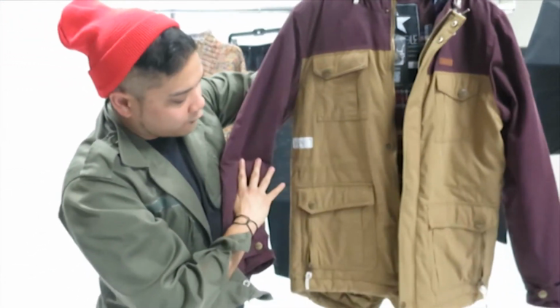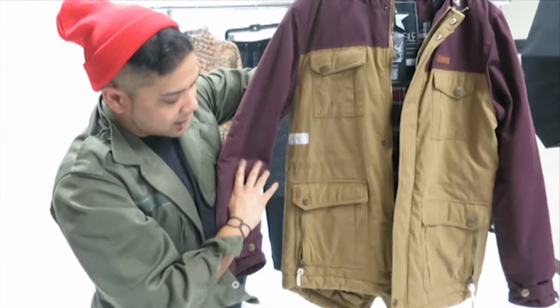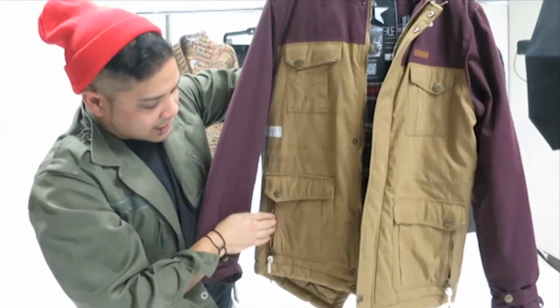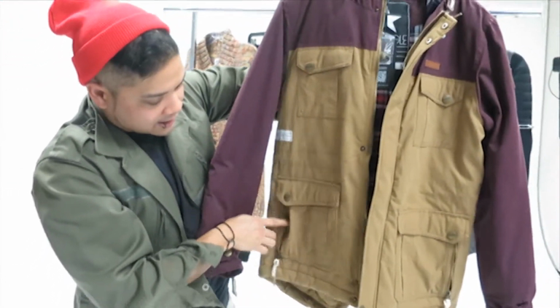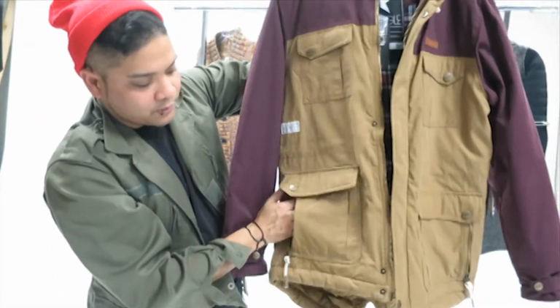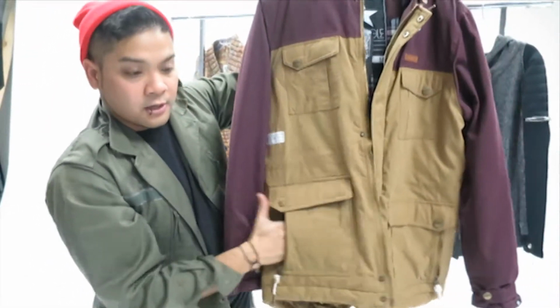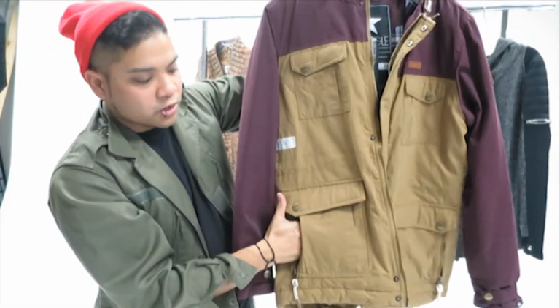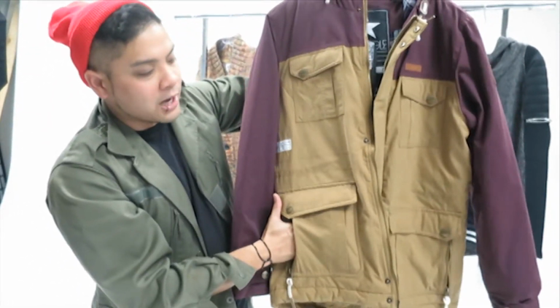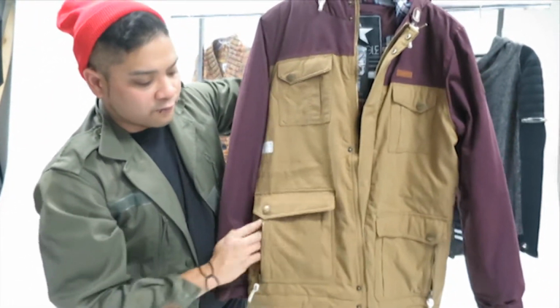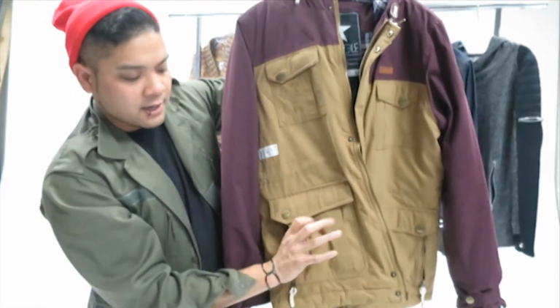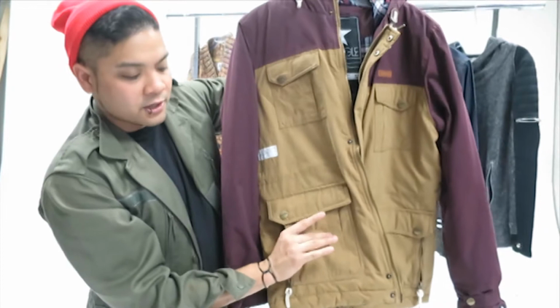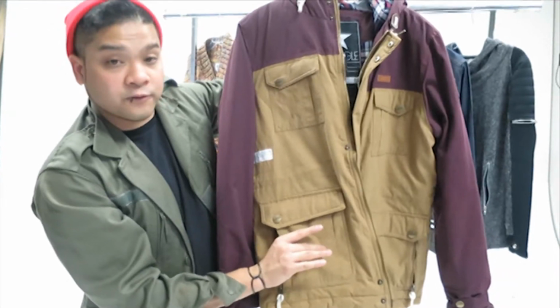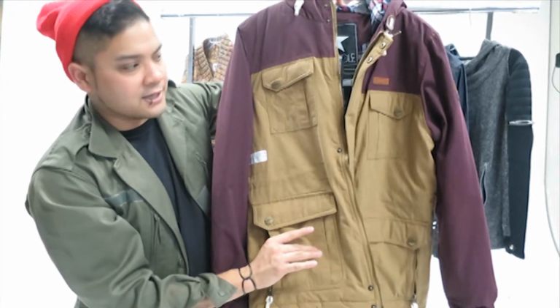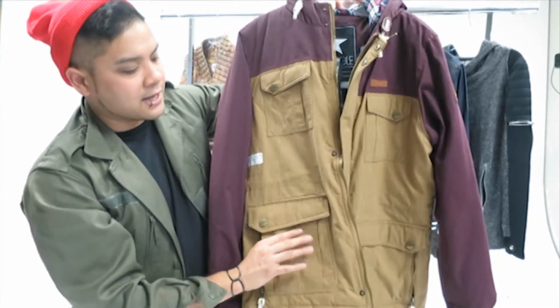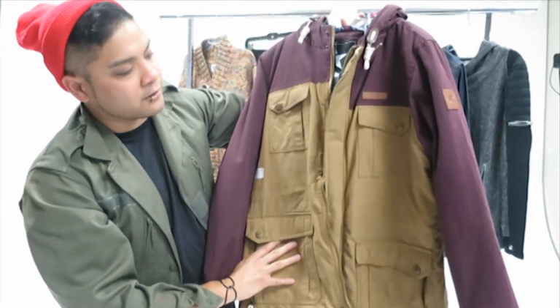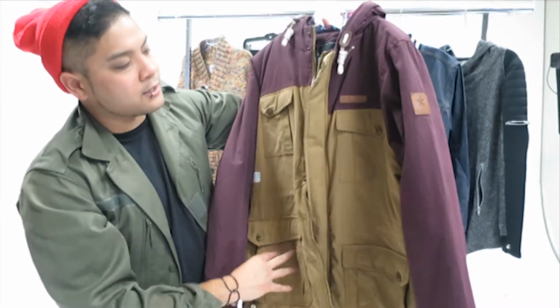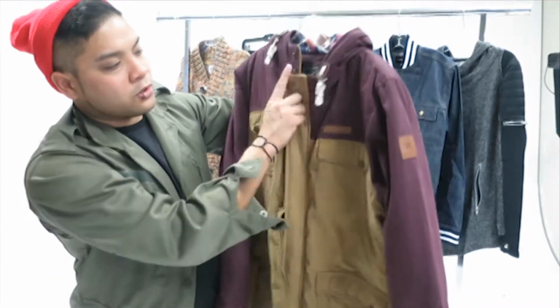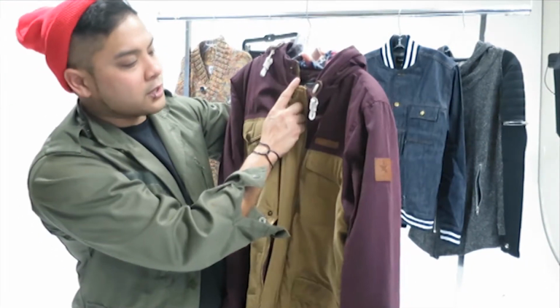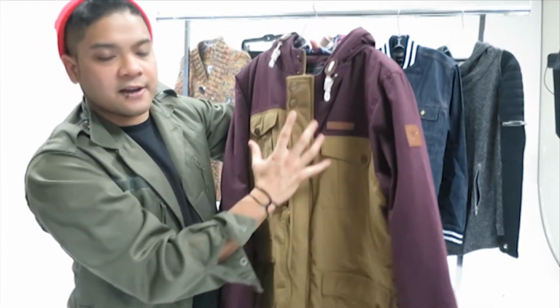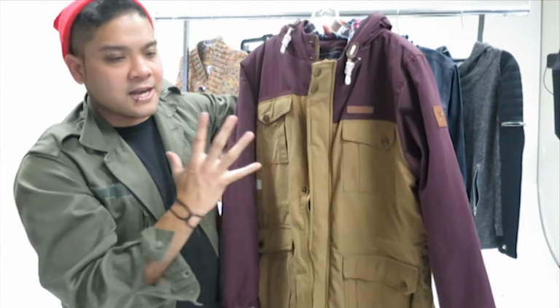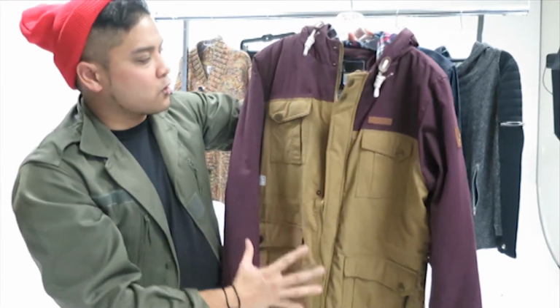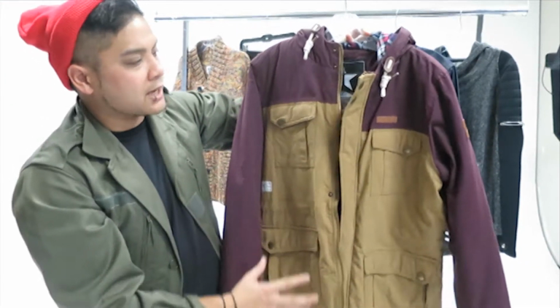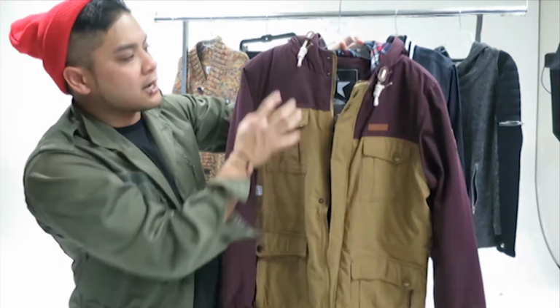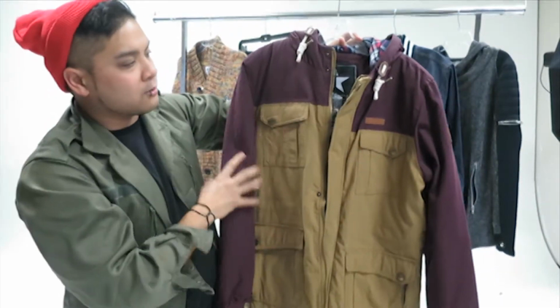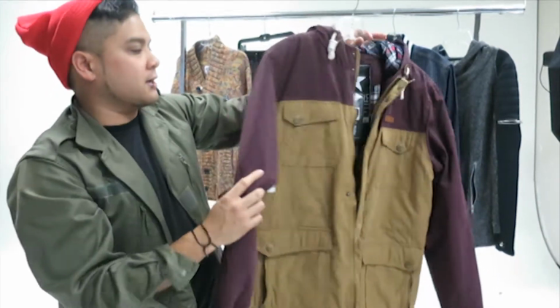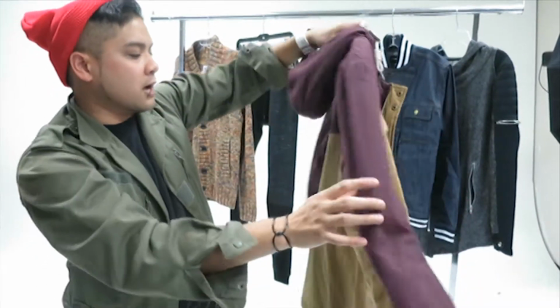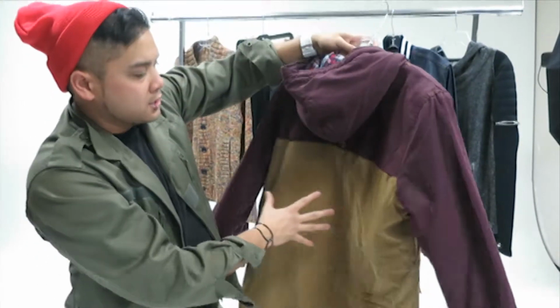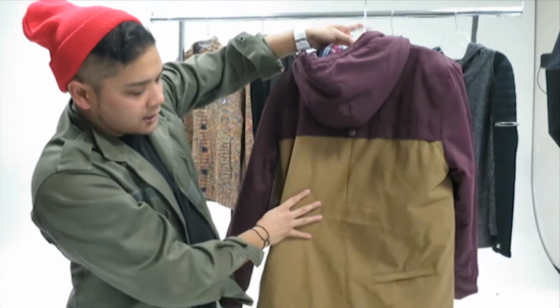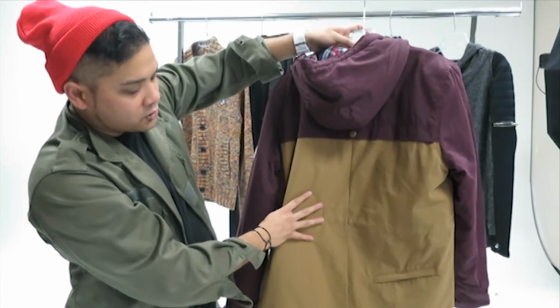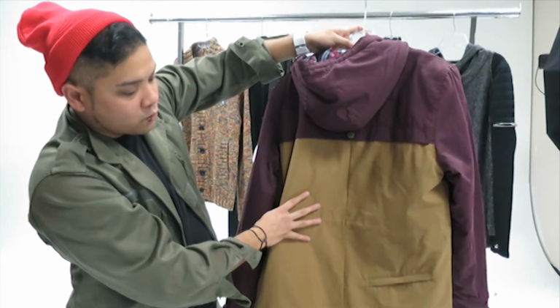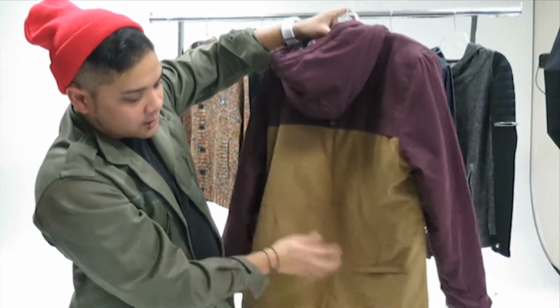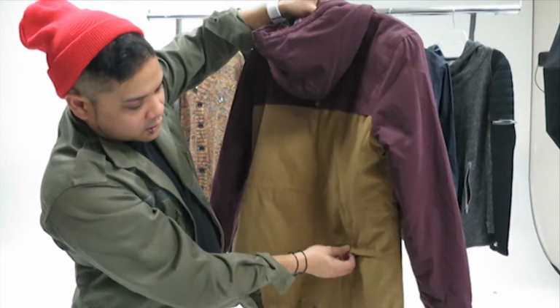You have four pockets and a zippered closure hand pocket in the front. There's also fleece inside of that for lining. Overall just a nice warm jacket. I like the color blocking as well — keep you super warm in the snow.